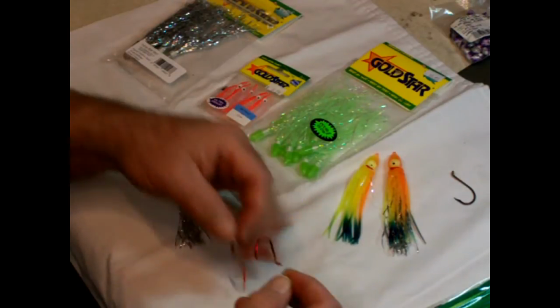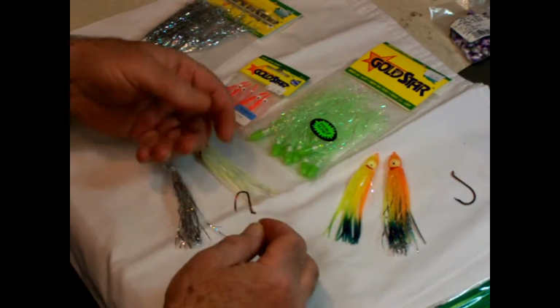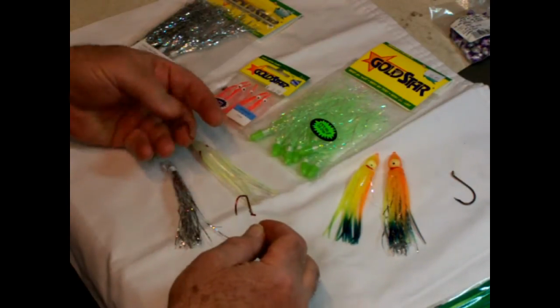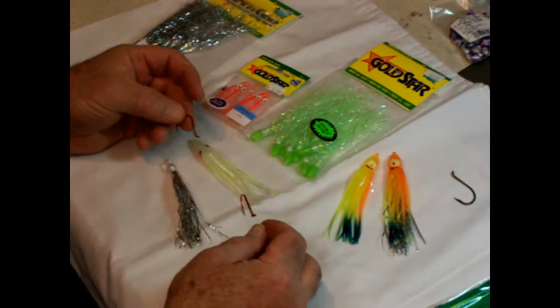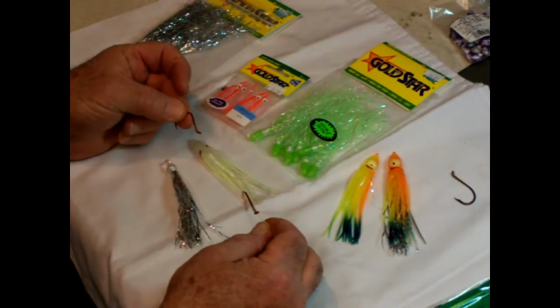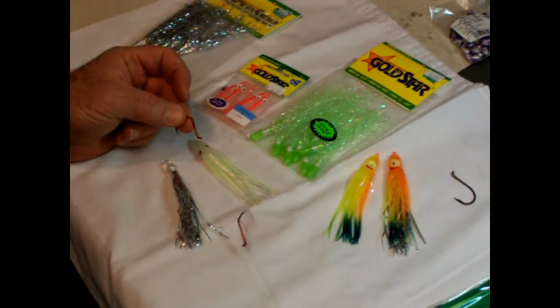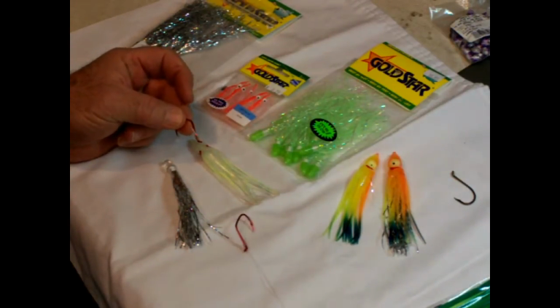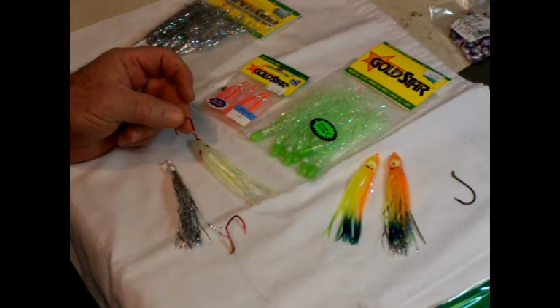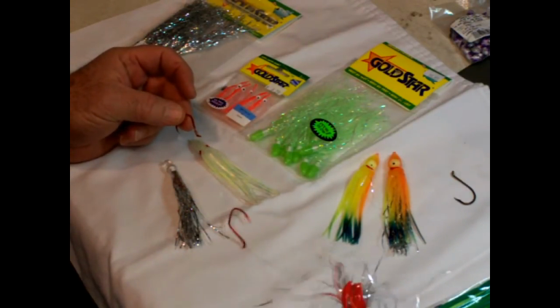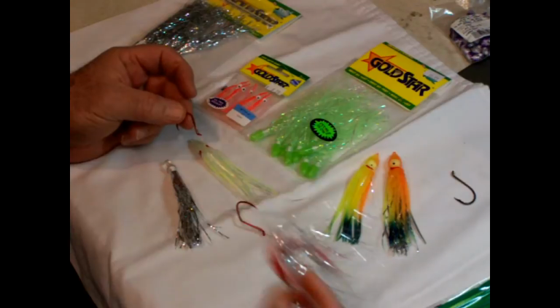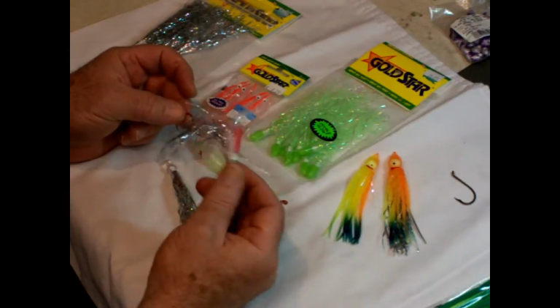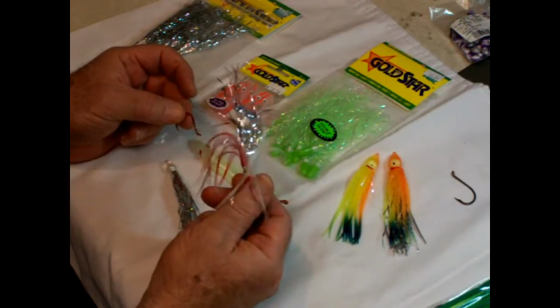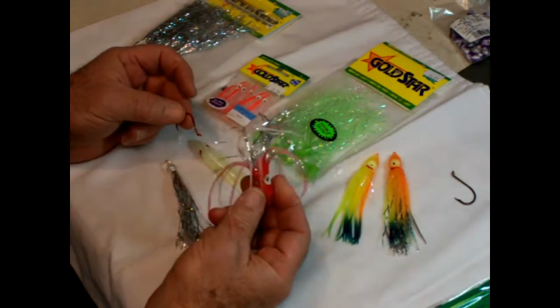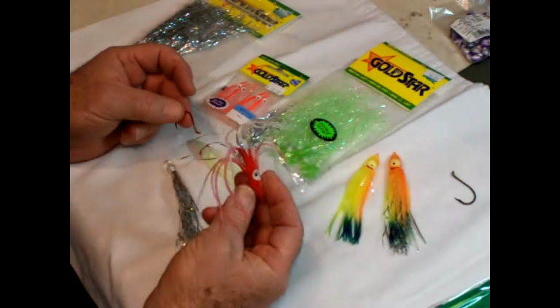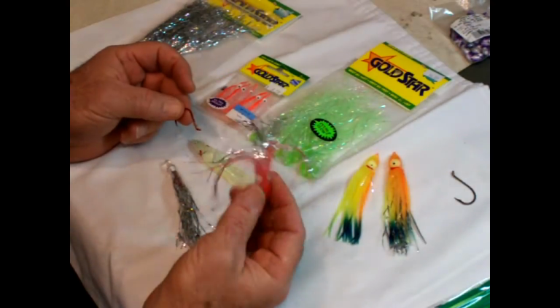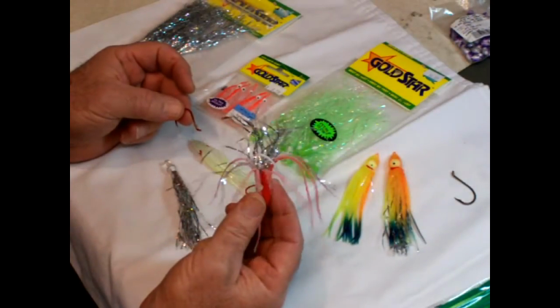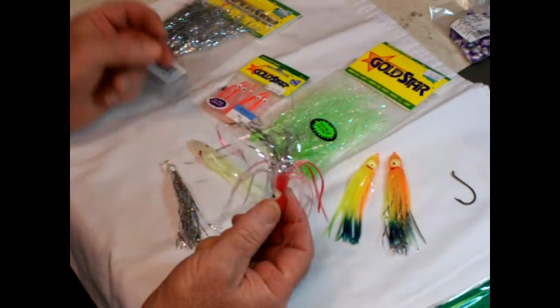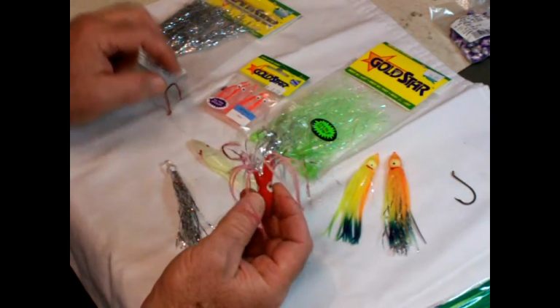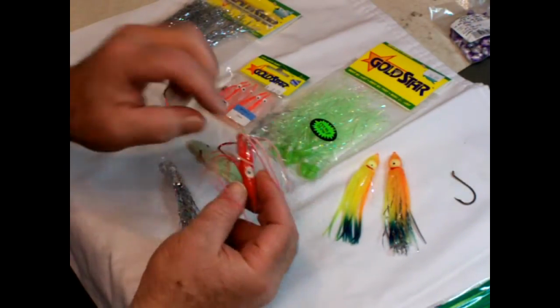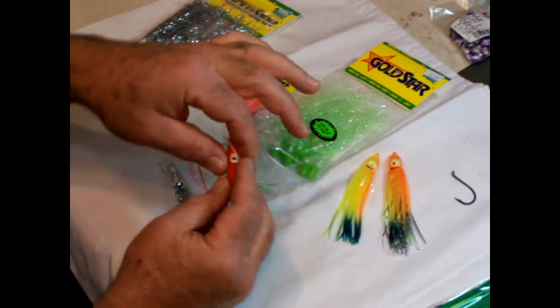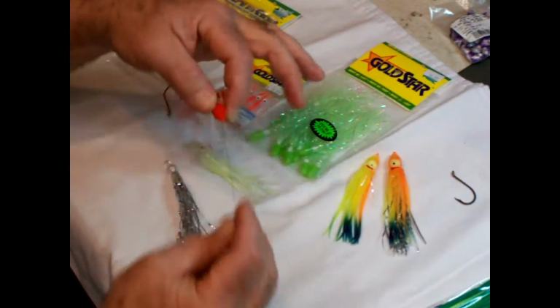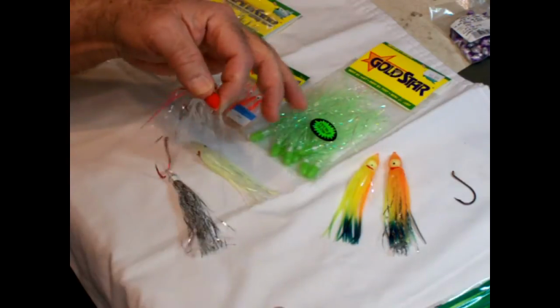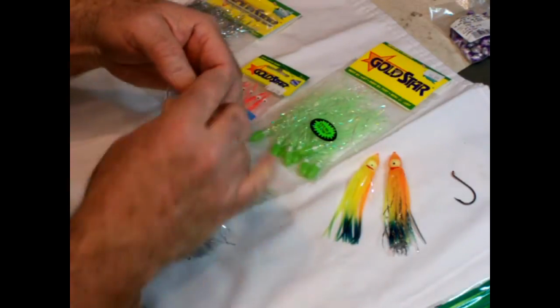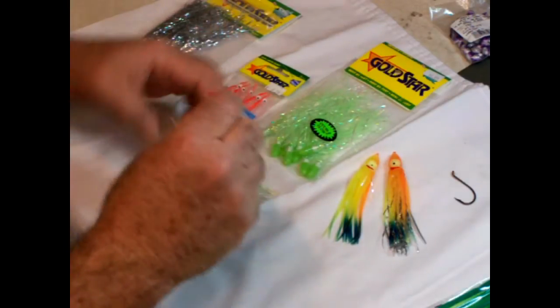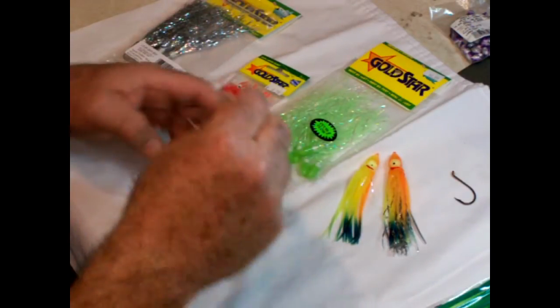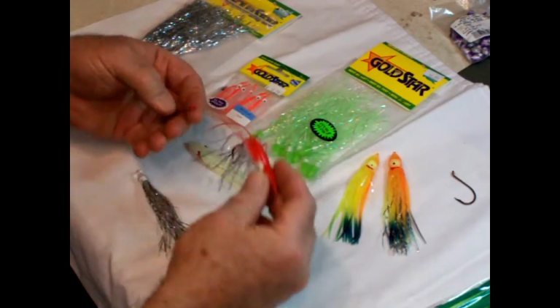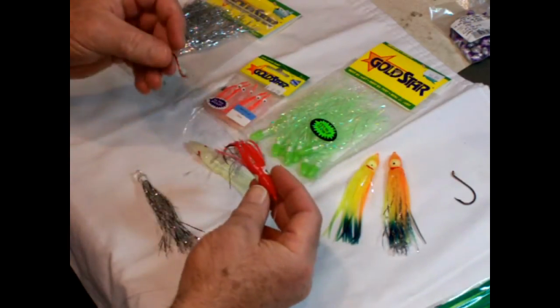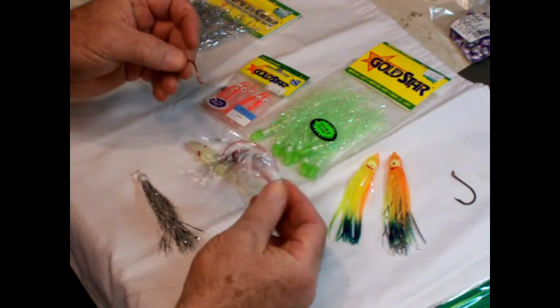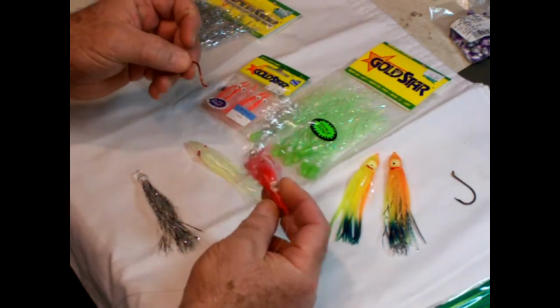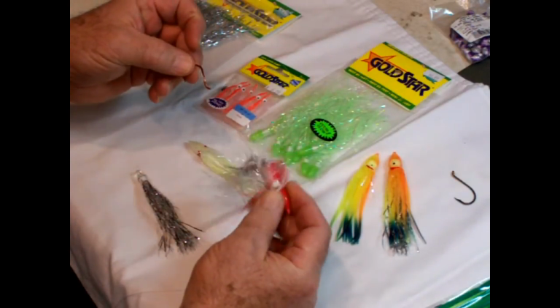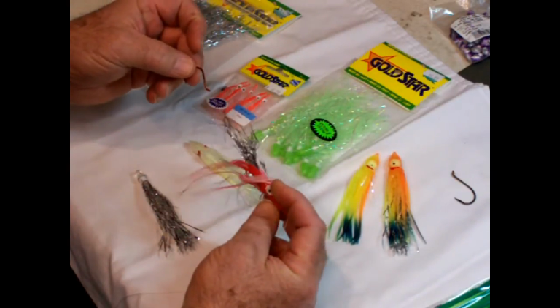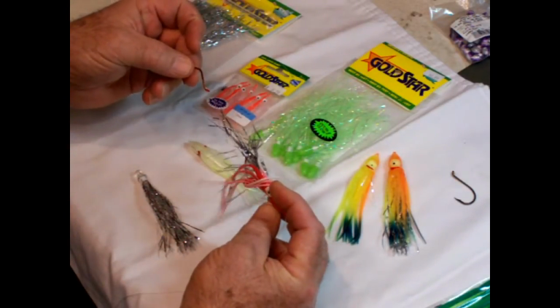This is a double hook system and once you've inserted the twinkle skirt inside the squid you just run it up, run through it, slide it down, and there you go. It's that simple to set up.